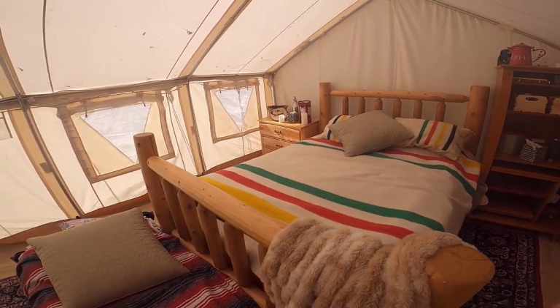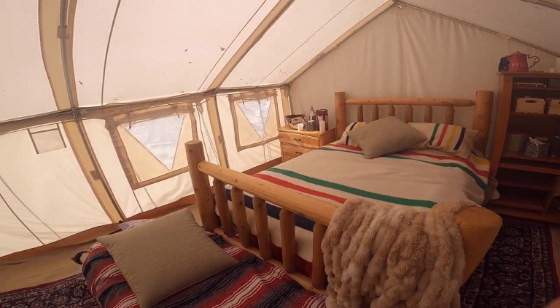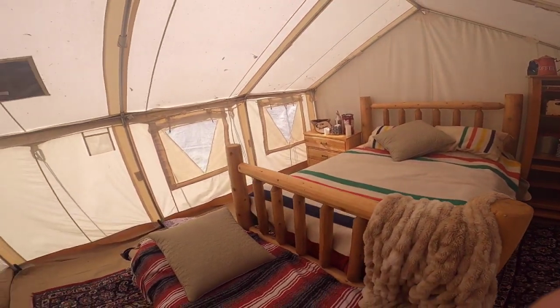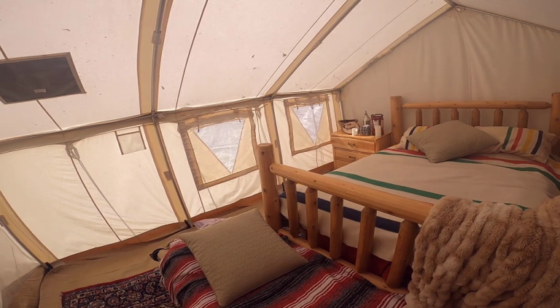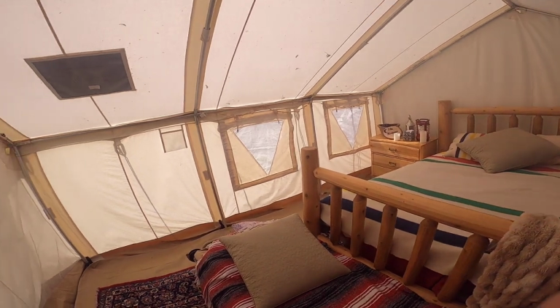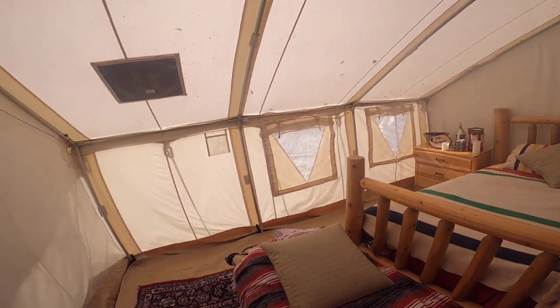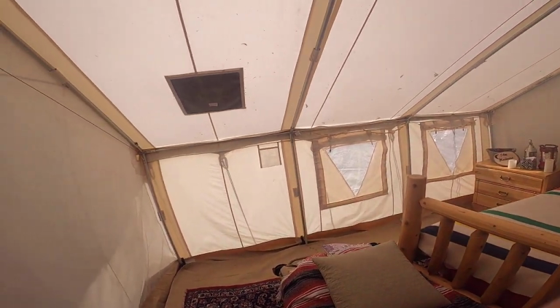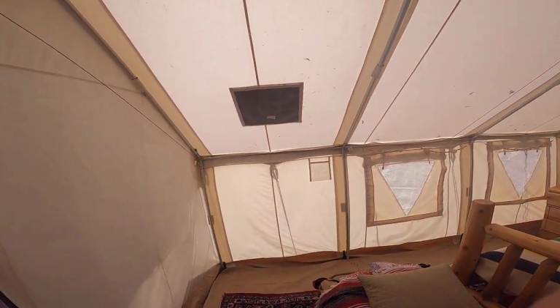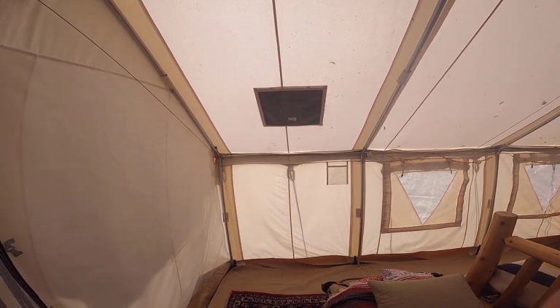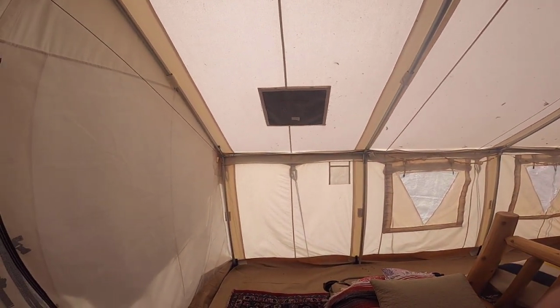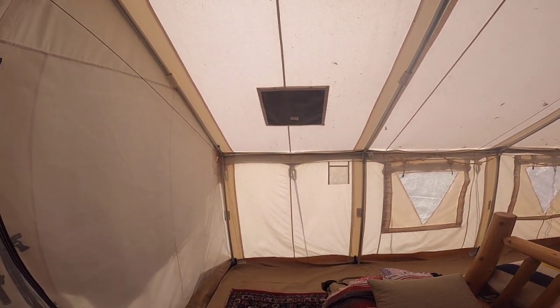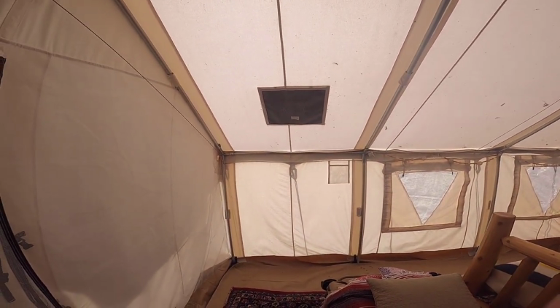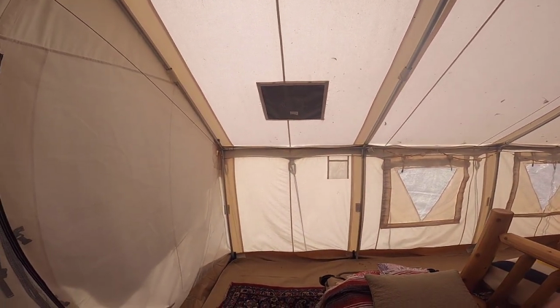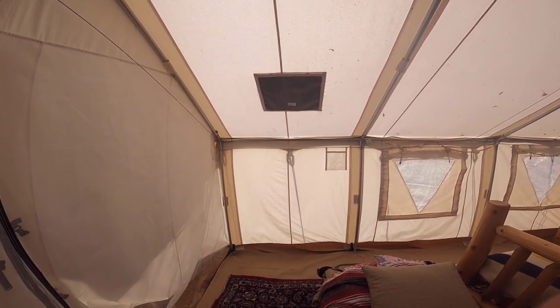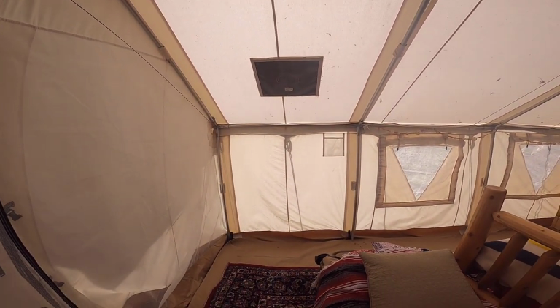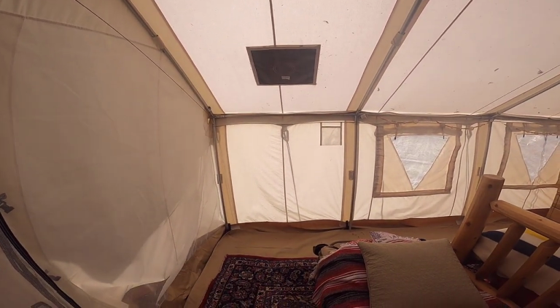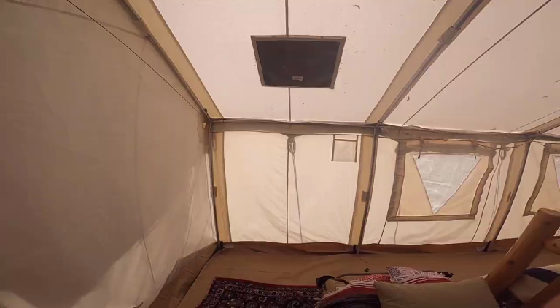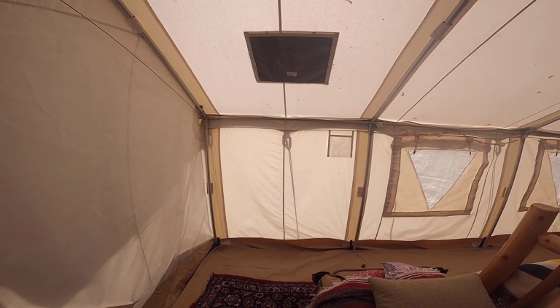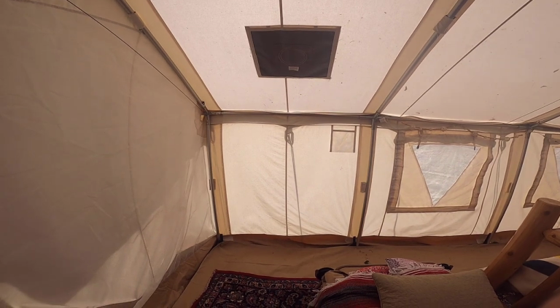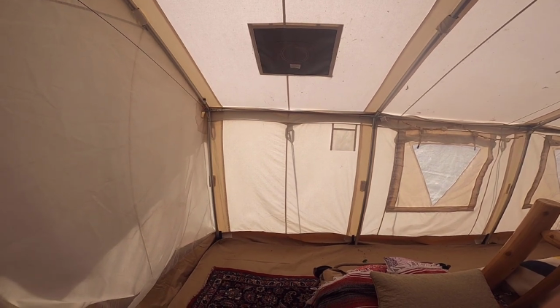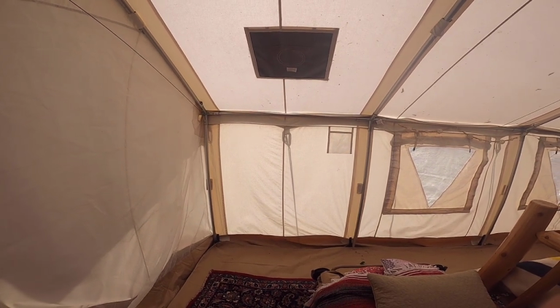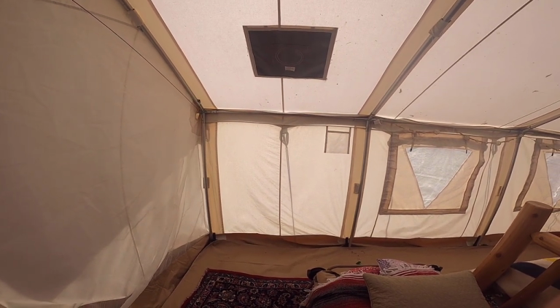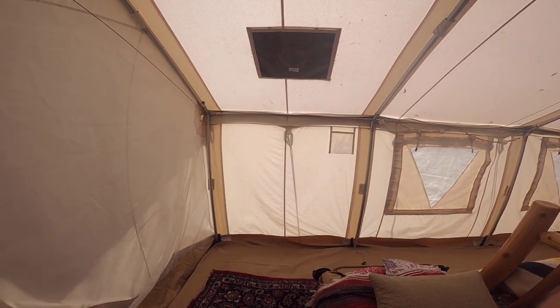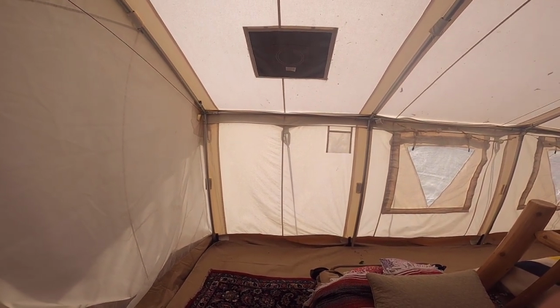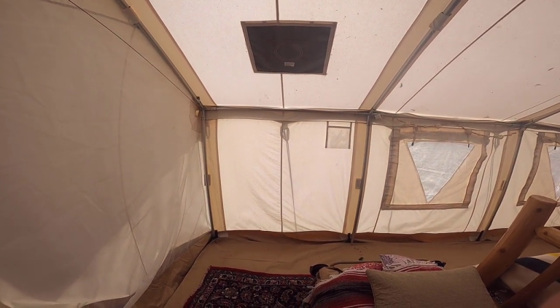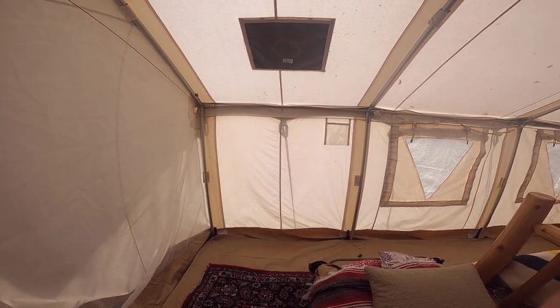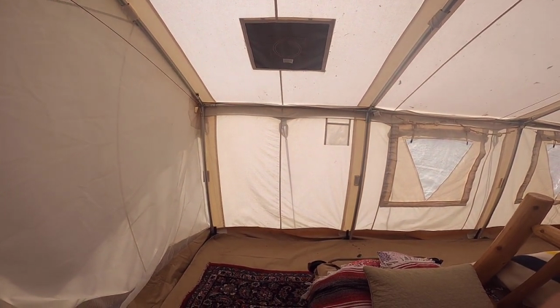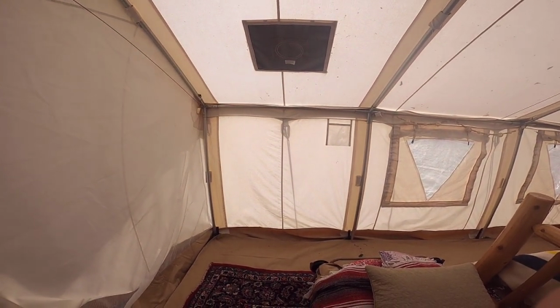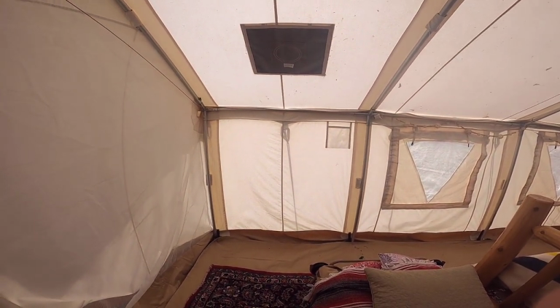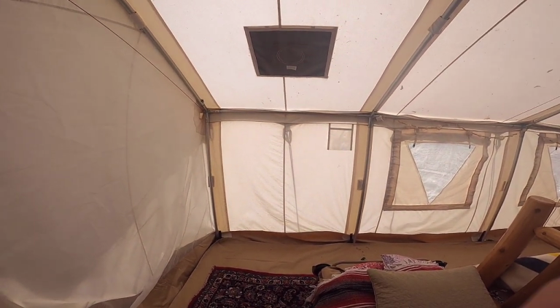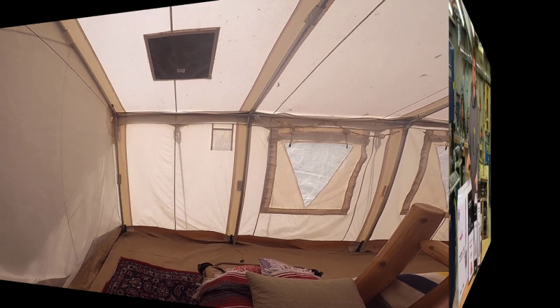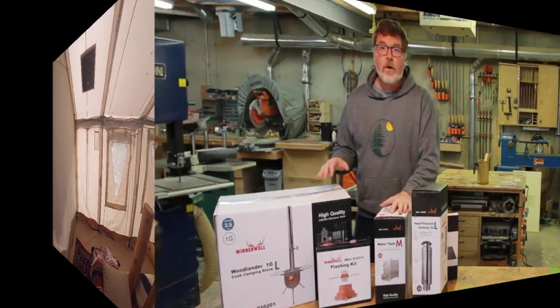Now the Hudson's Bay blanket is something we already had — a nice wool blanket, pretty comfy to sleep in. But as I said, it's getting a little cold, so the next step is we want to add a wood stove in this corner here. Let's go inside and unbox these Winterwell stove components and have a look at what we've got.